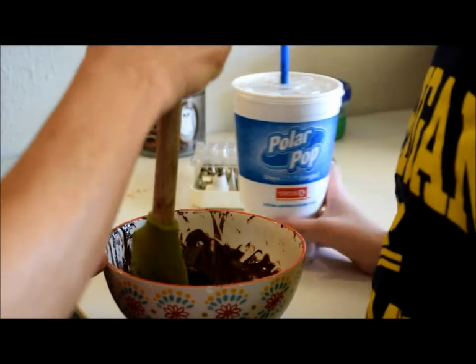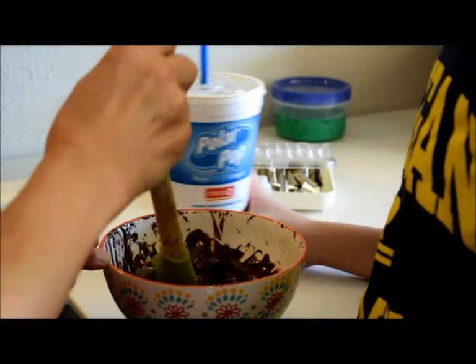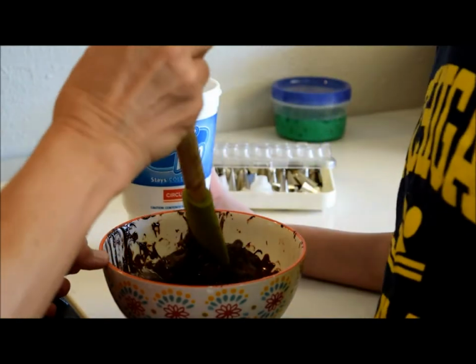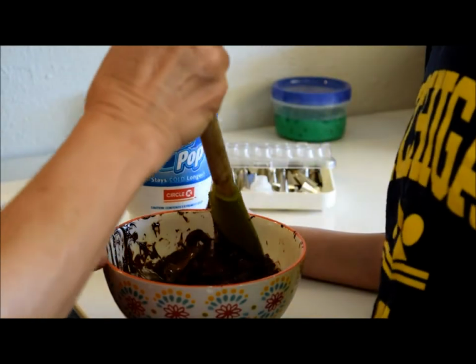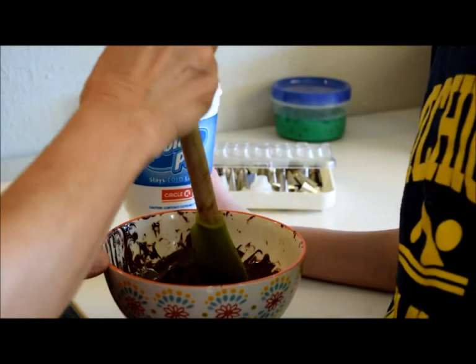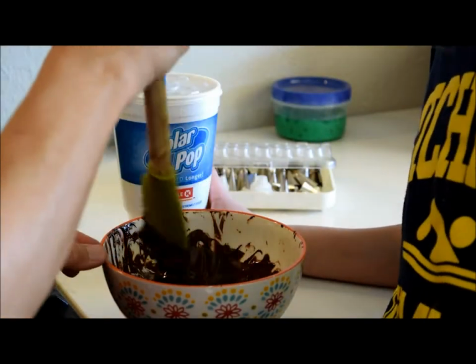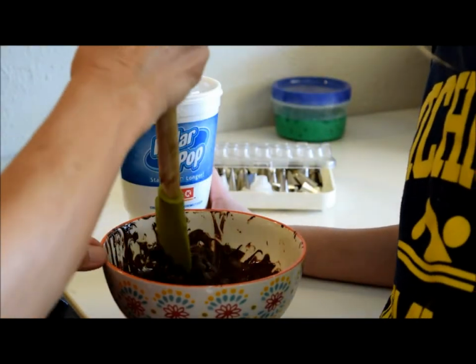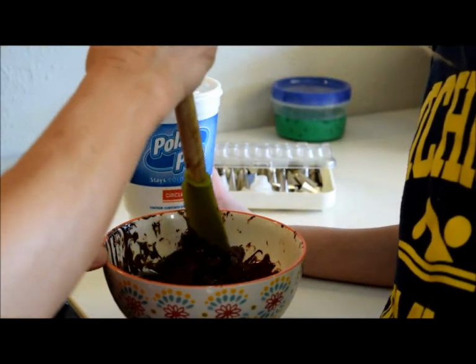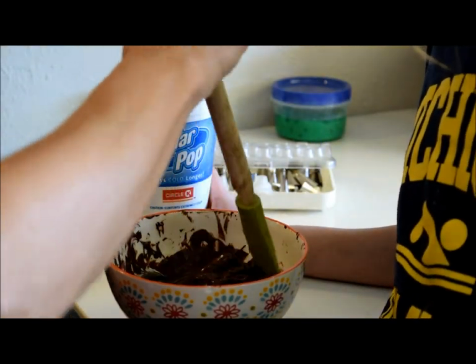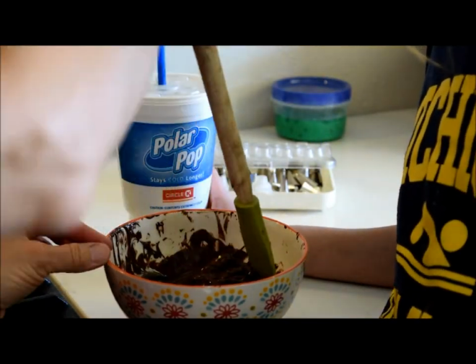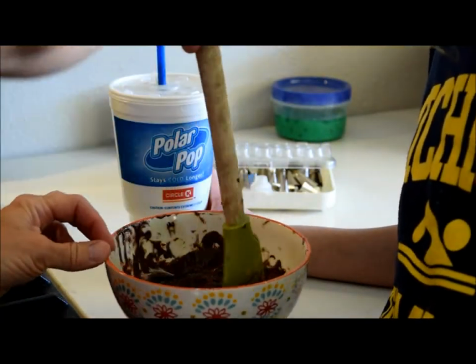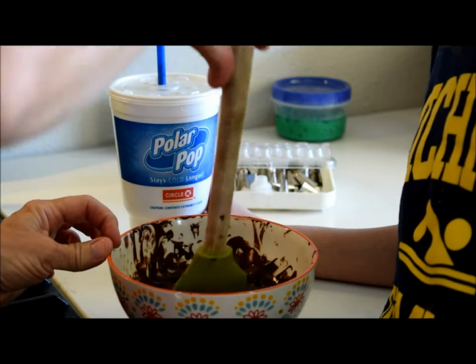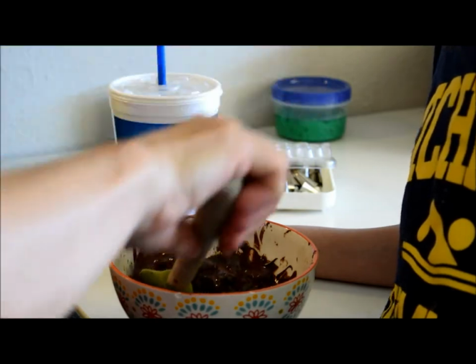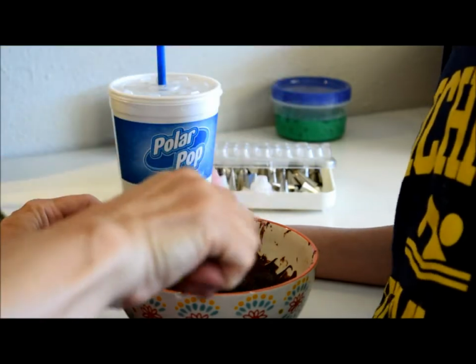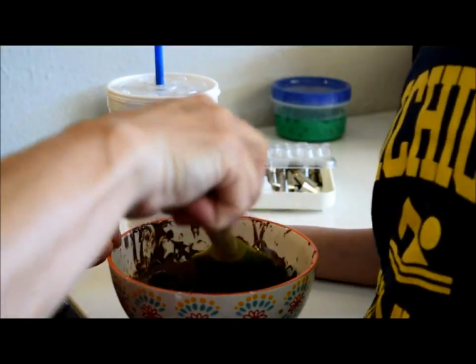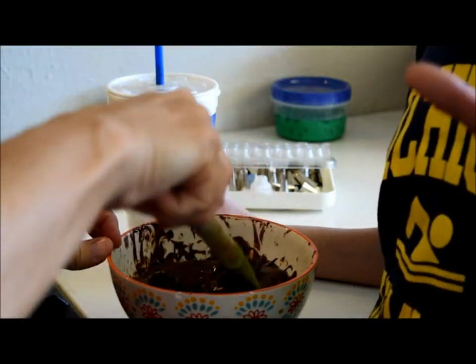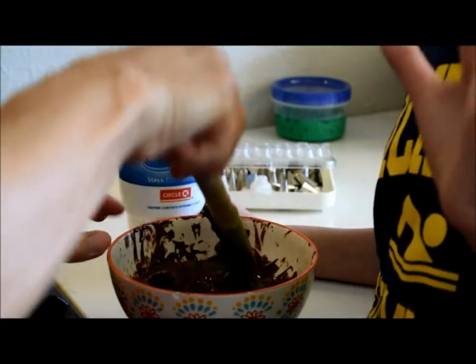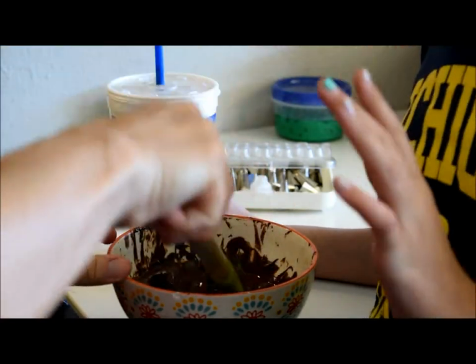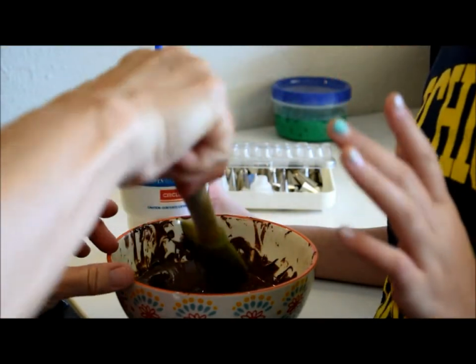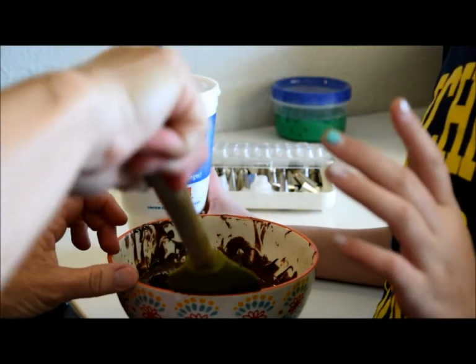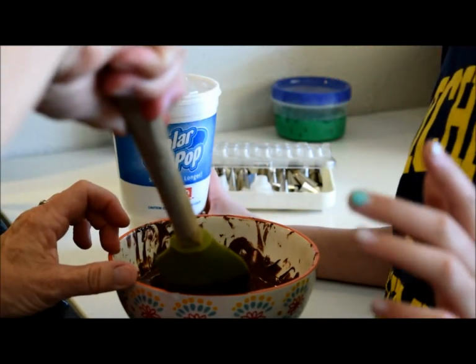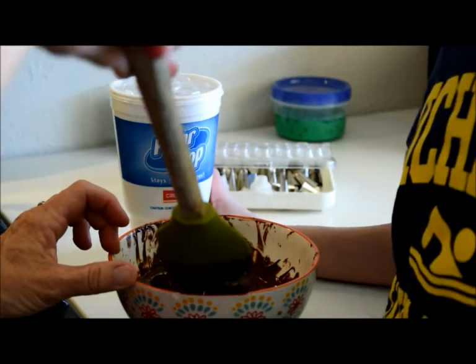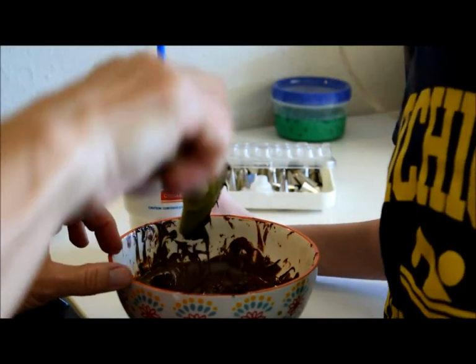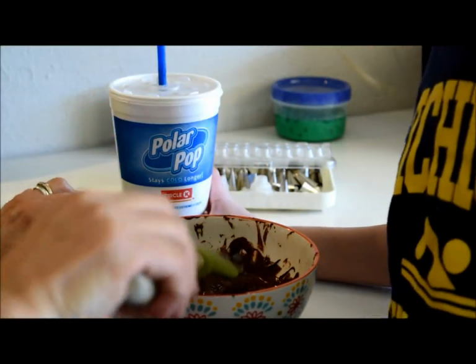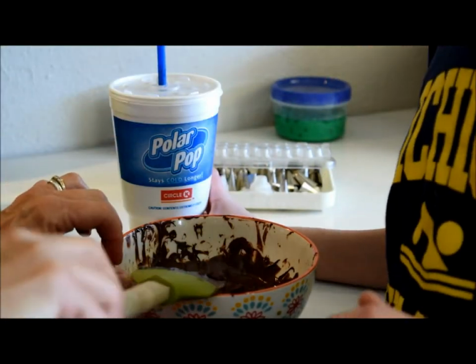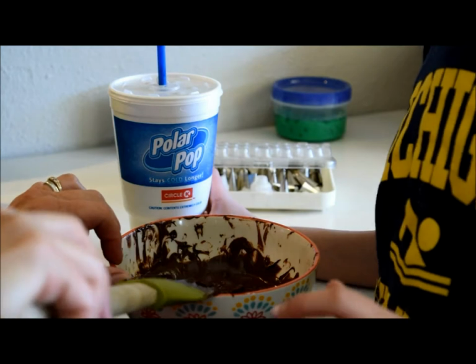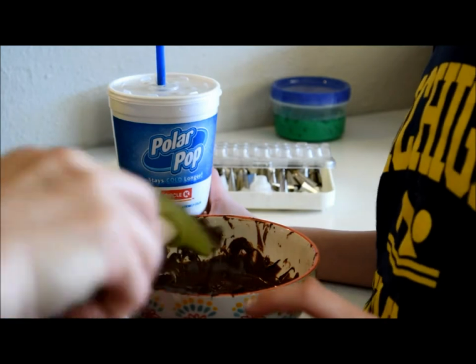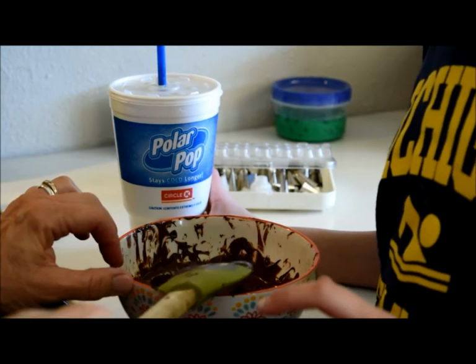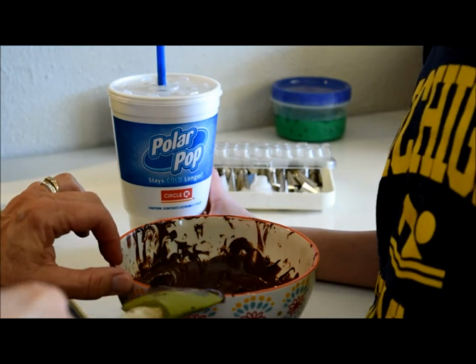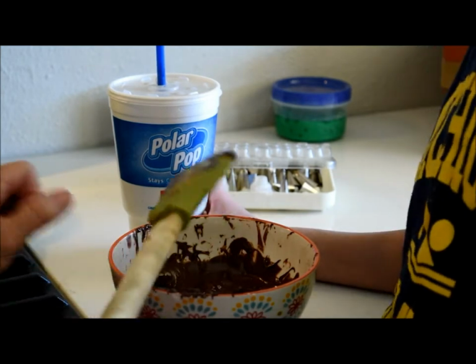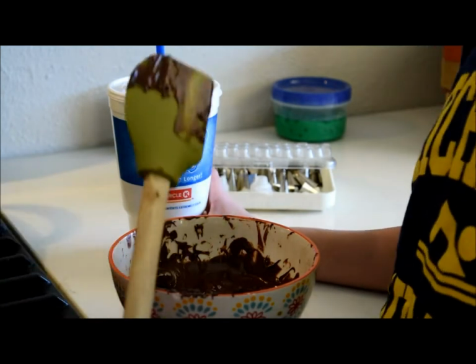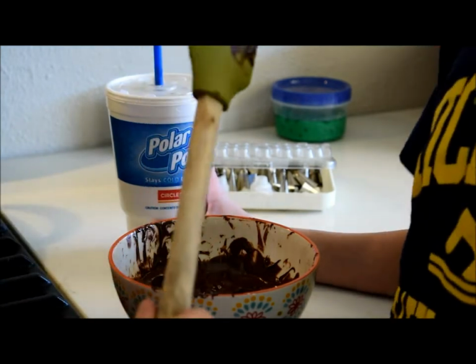Be really careful — the glass bowl might be a little hot too. Always use a napkin or an oven mitt to grab it.